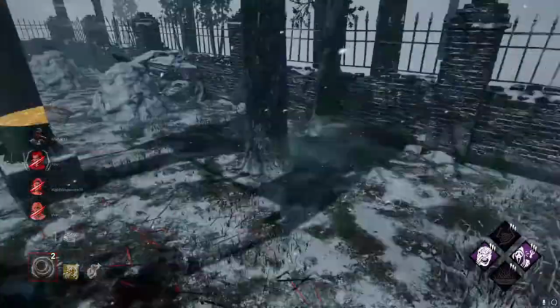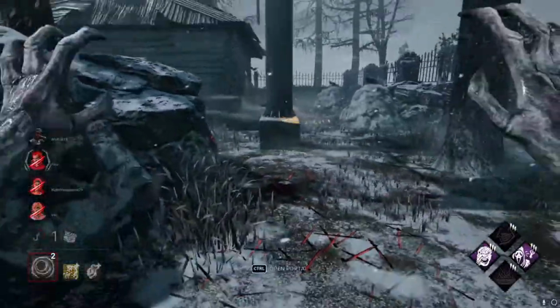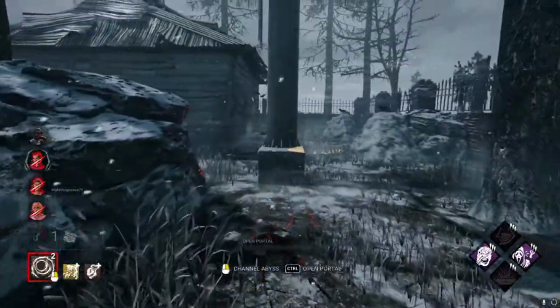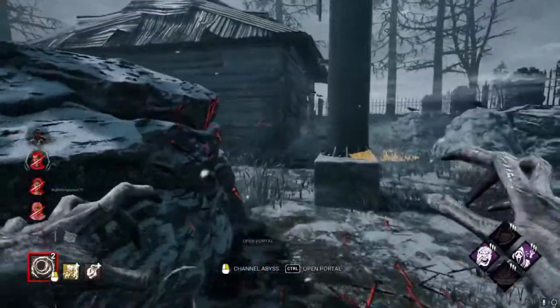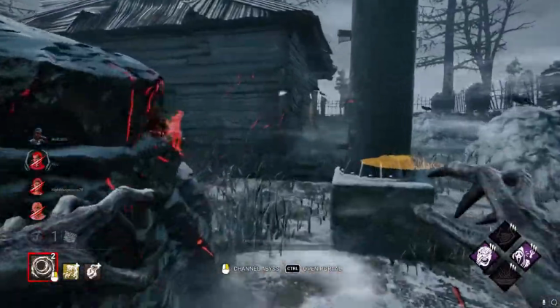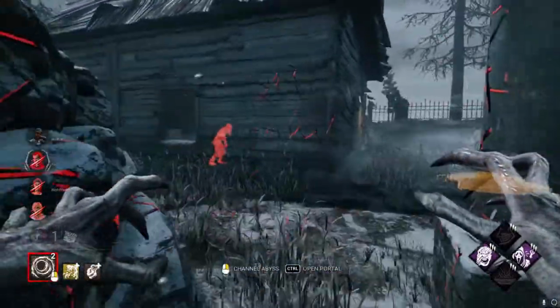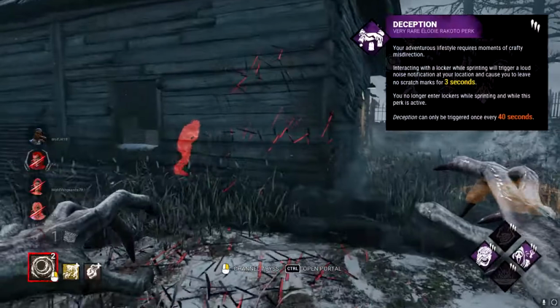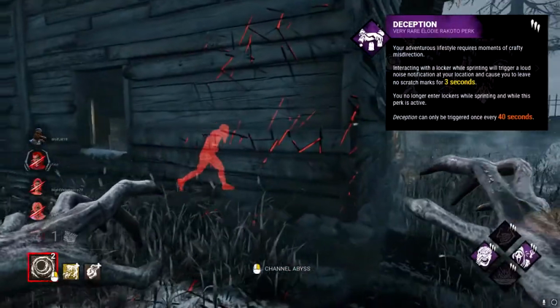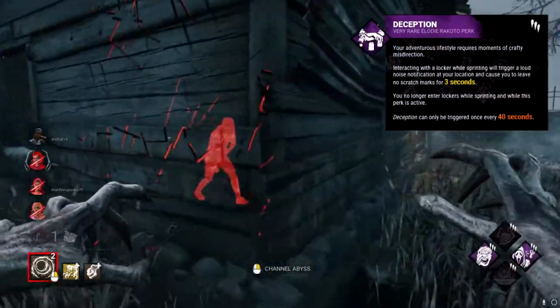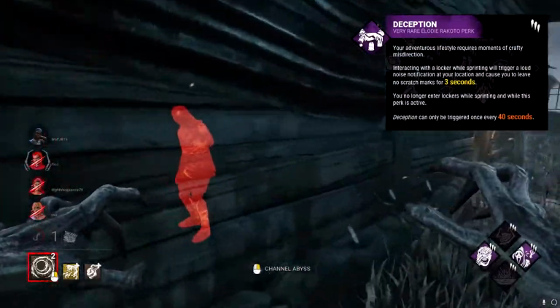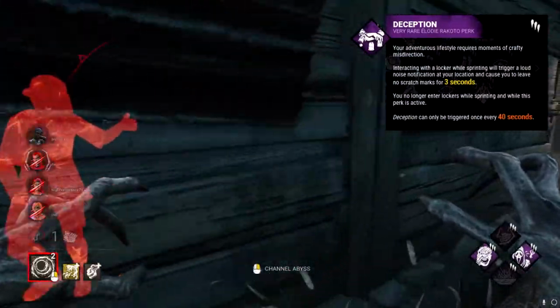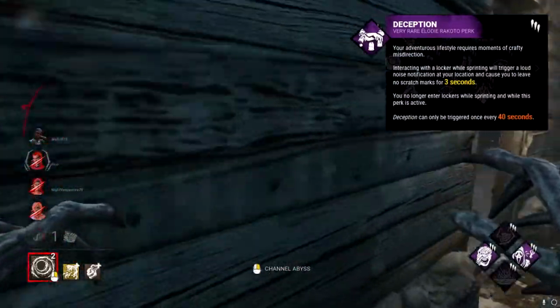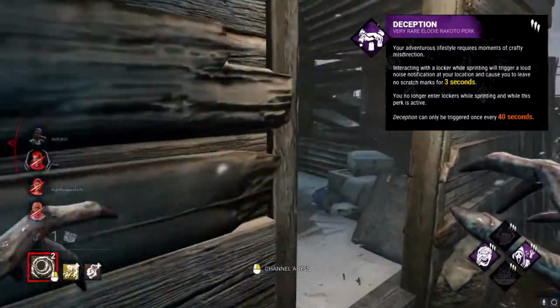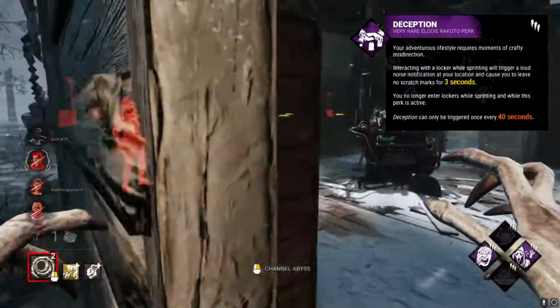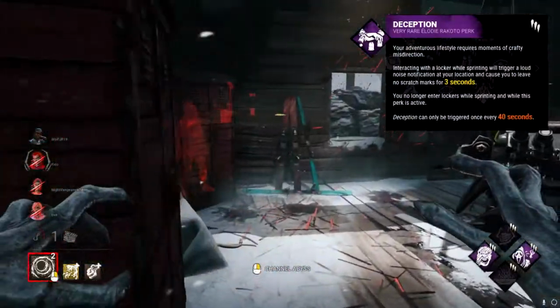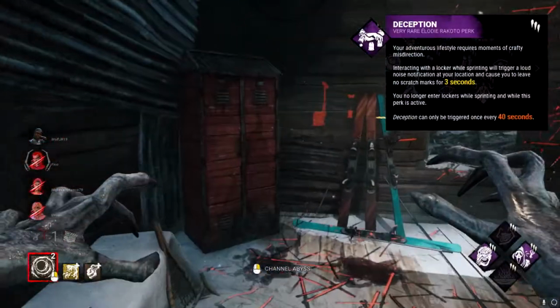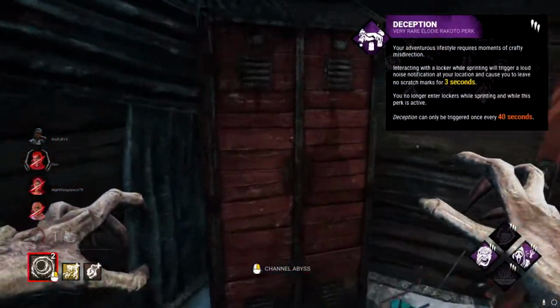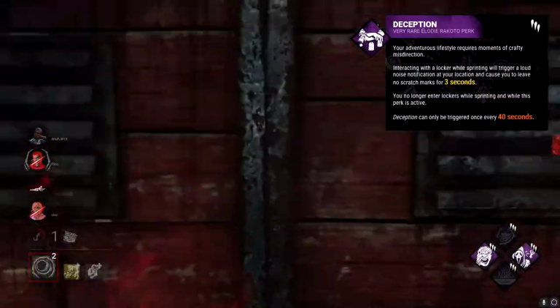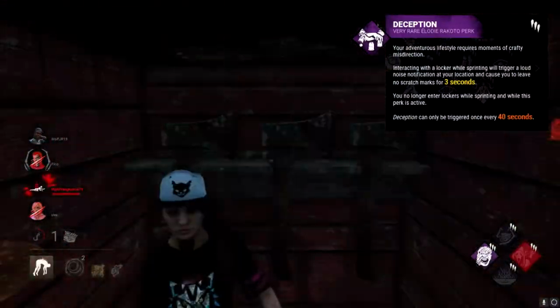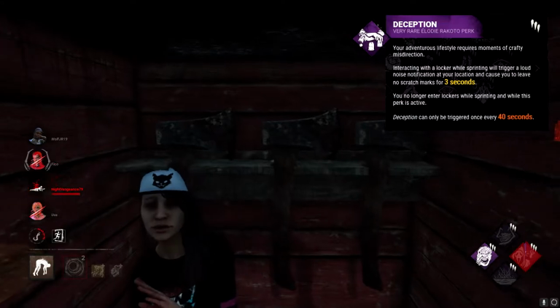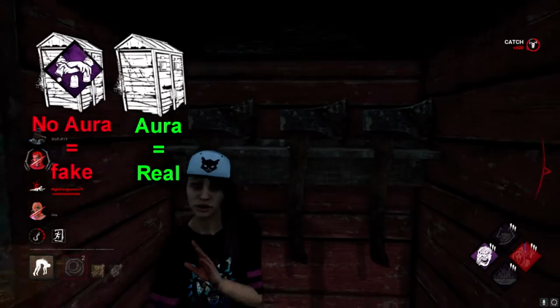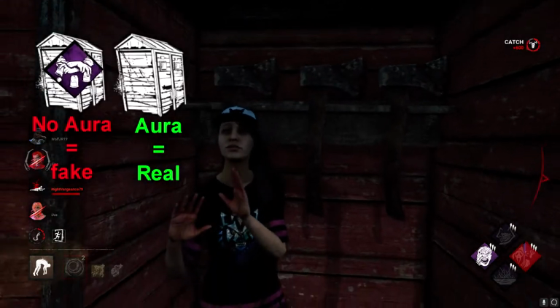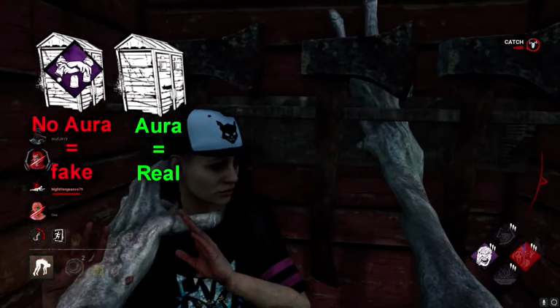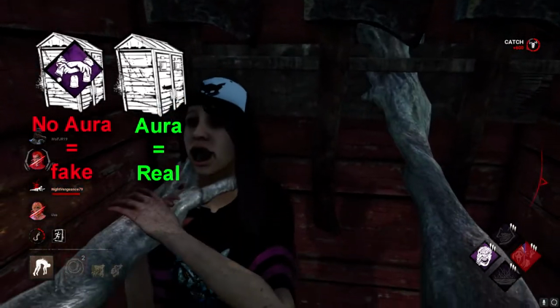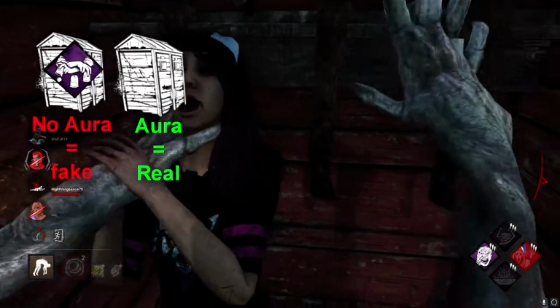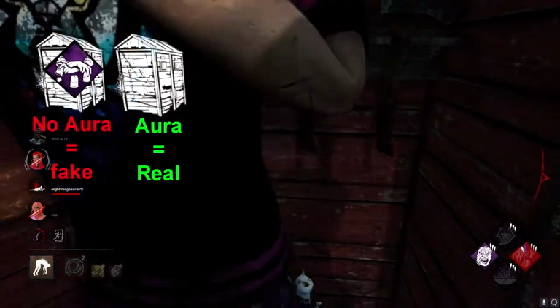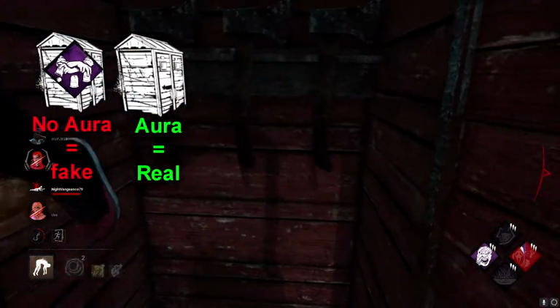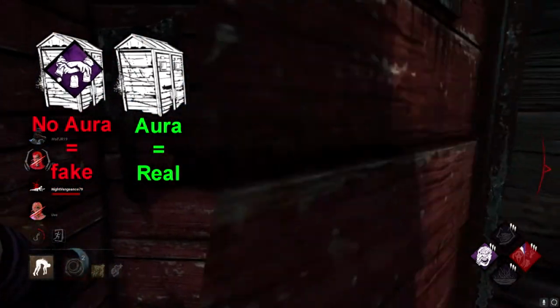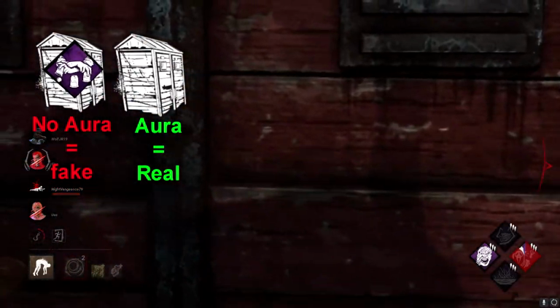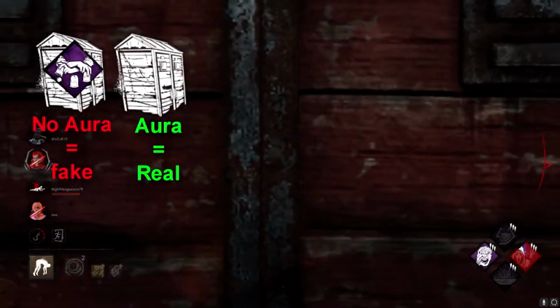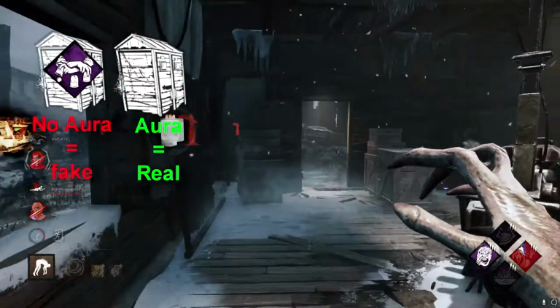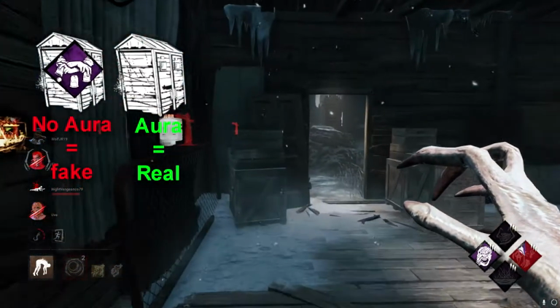There is no interaction between the perk Deception and I'm All Ears. Deception is thus countered by I'm All Ears as there is no aura reveal, and you can tell which locker is the fake one by process of elimination.